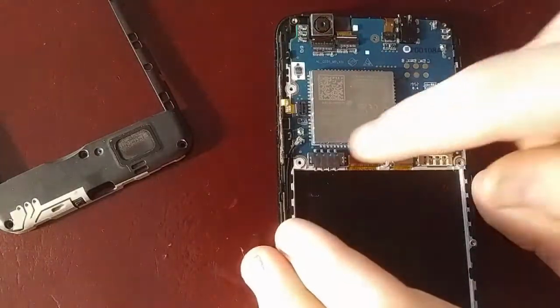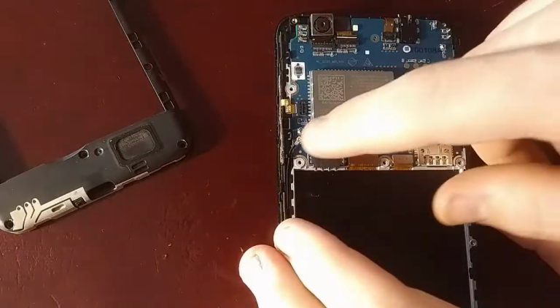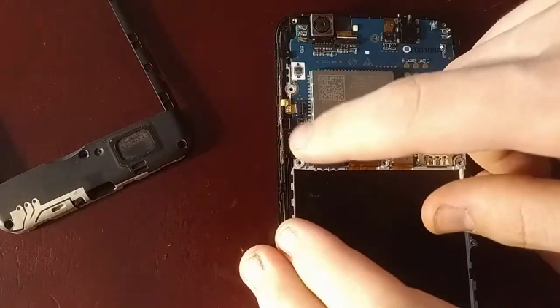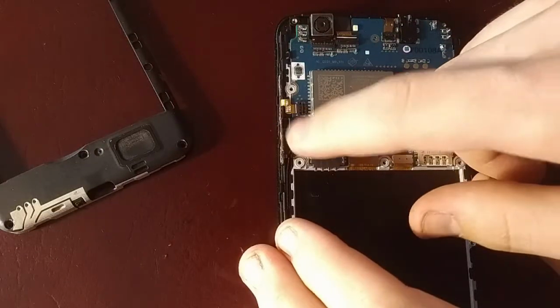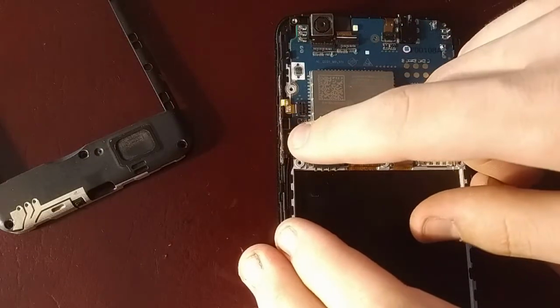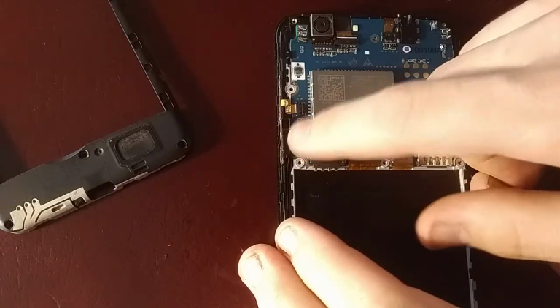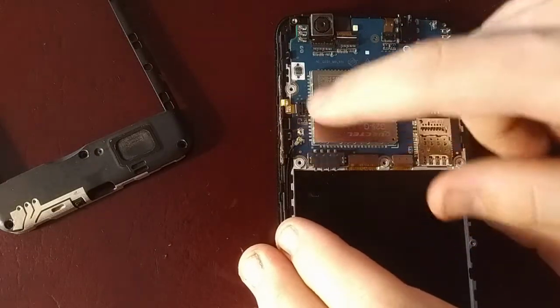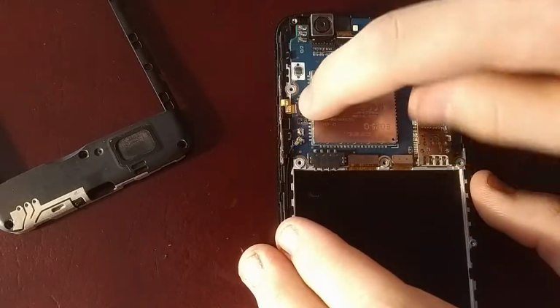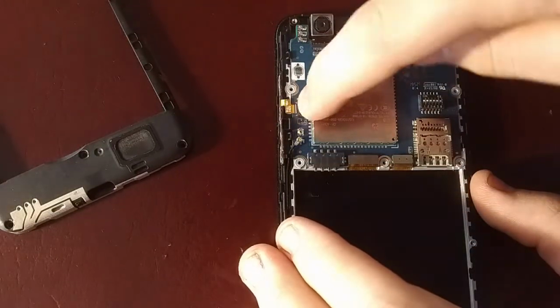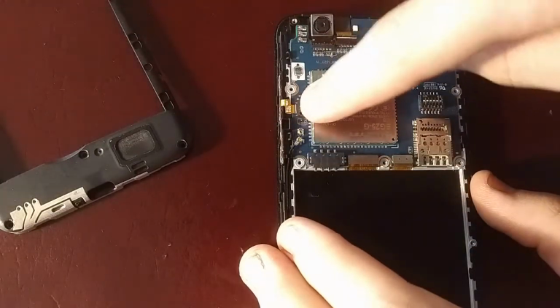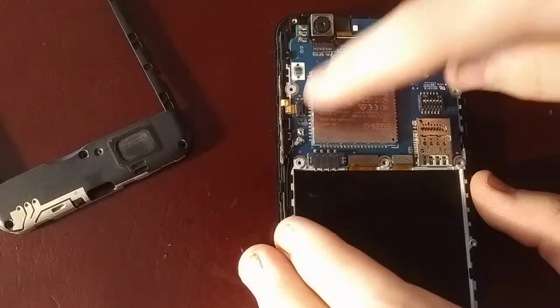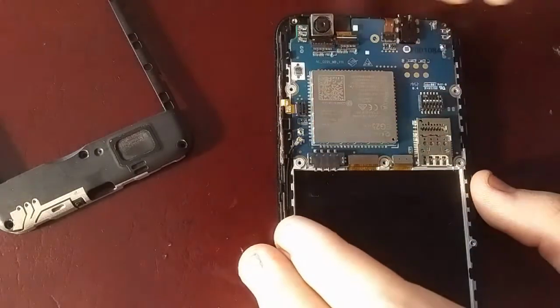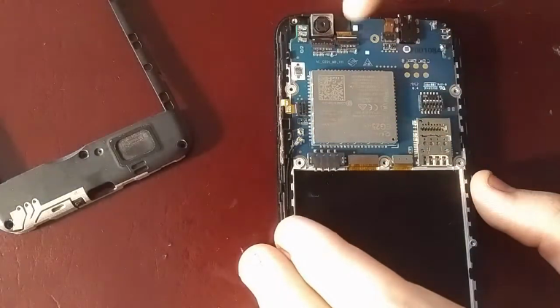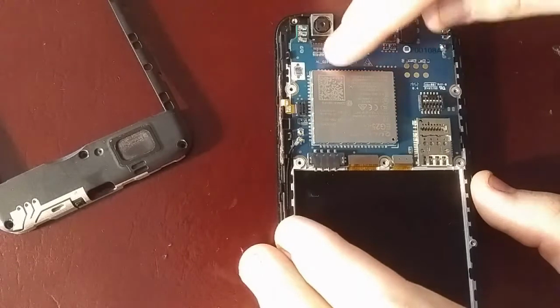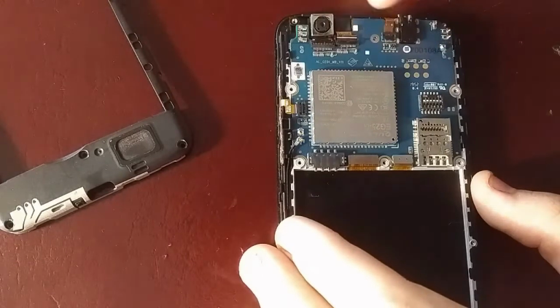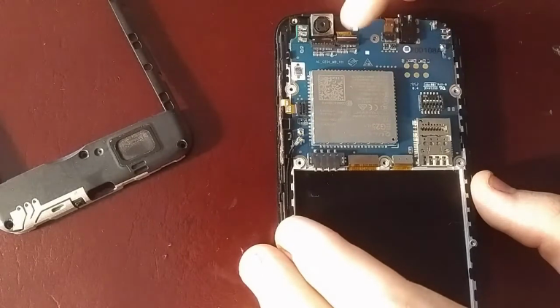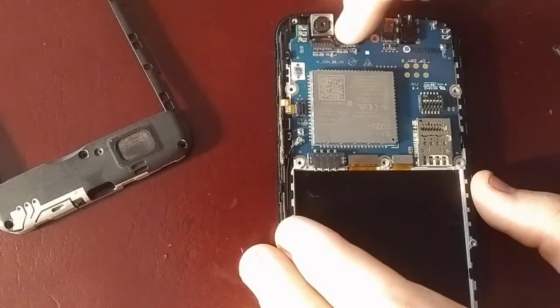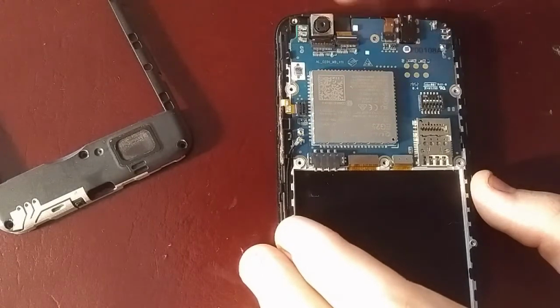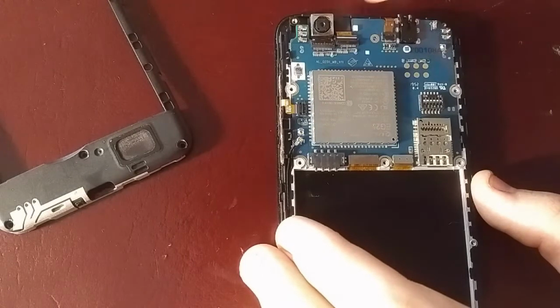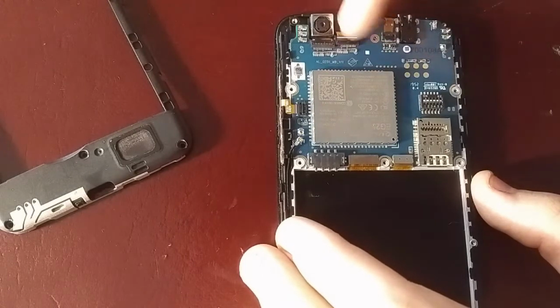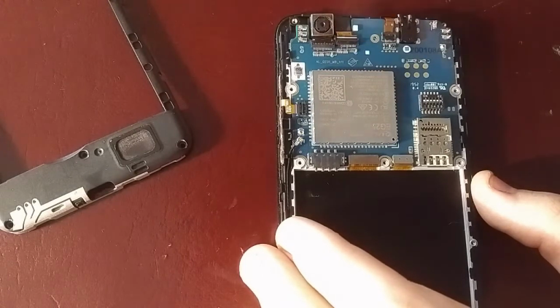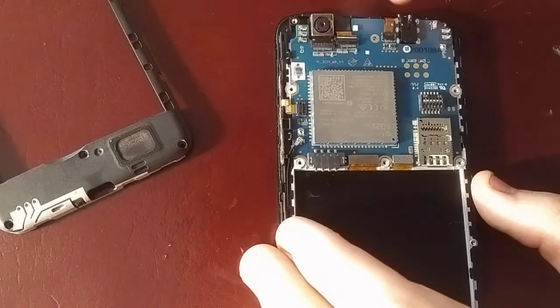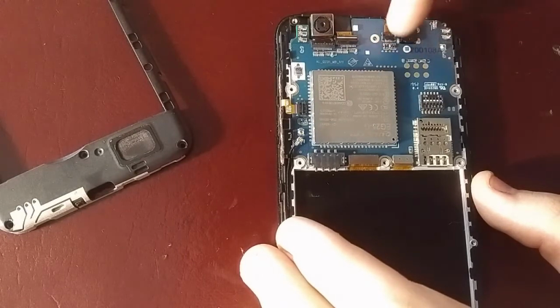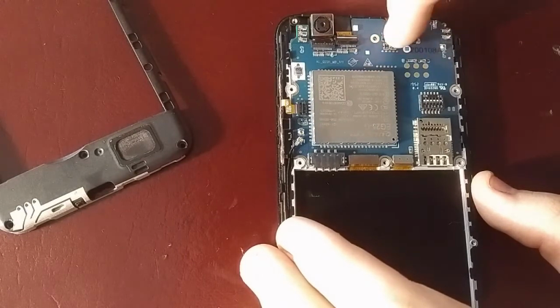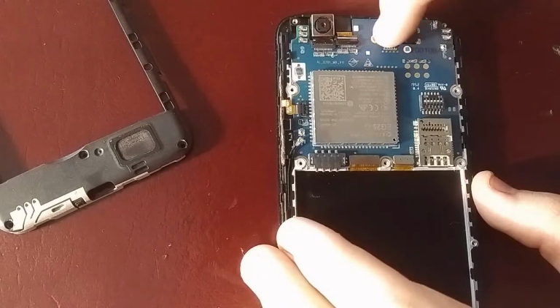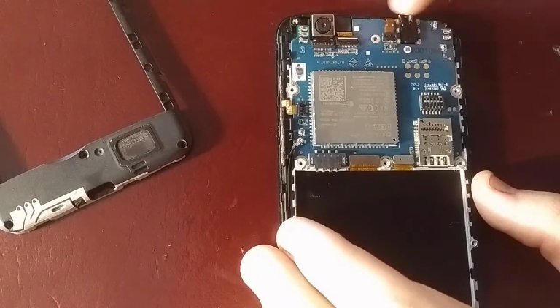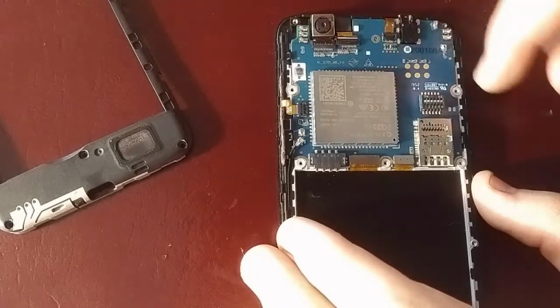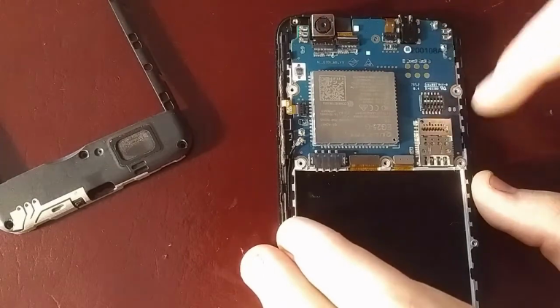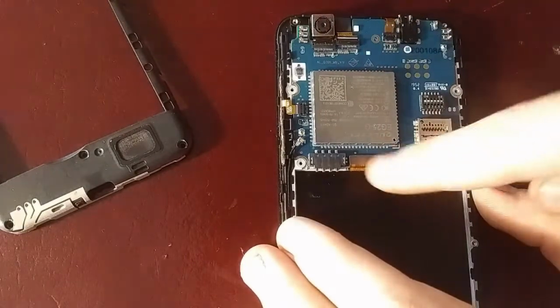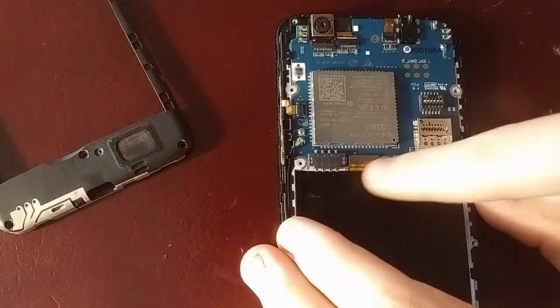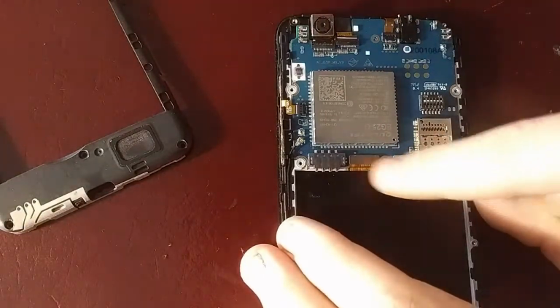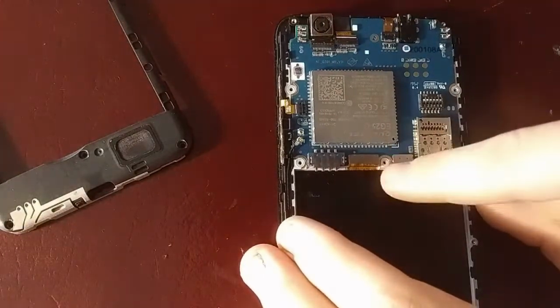There's the antenna, there's the camera, the other camera I believe, and that to unsnap along with these two.